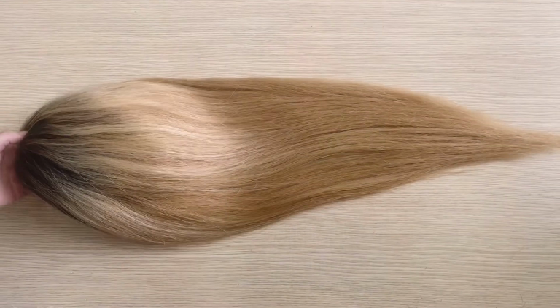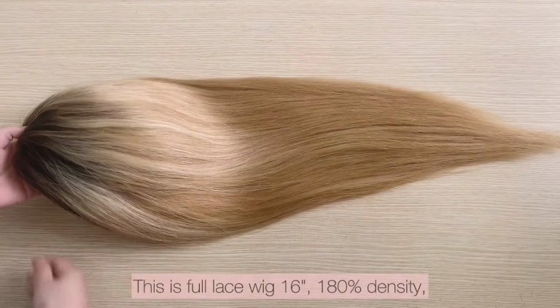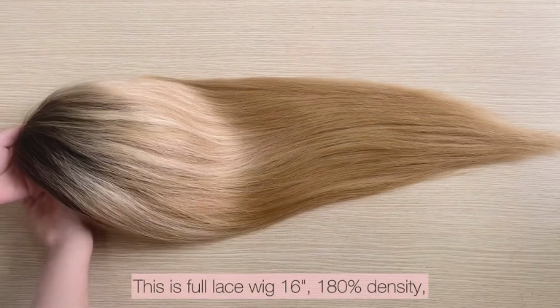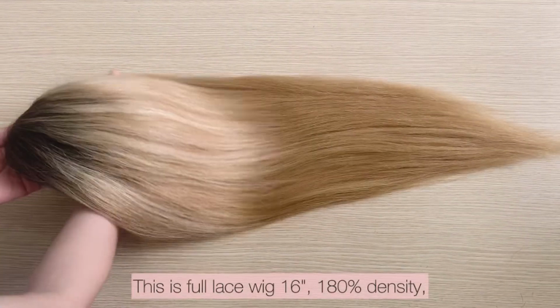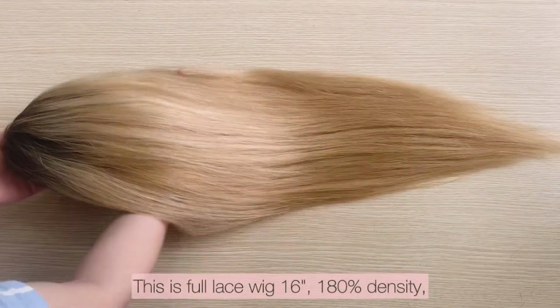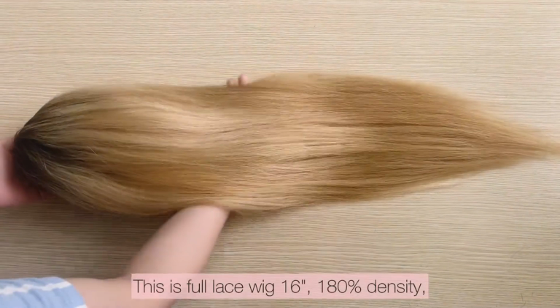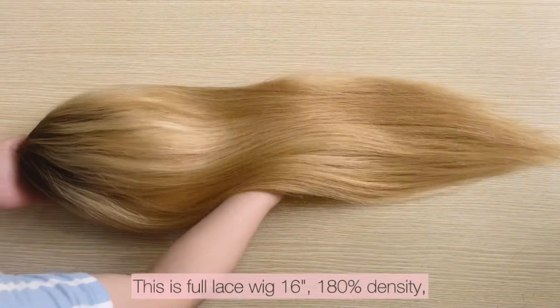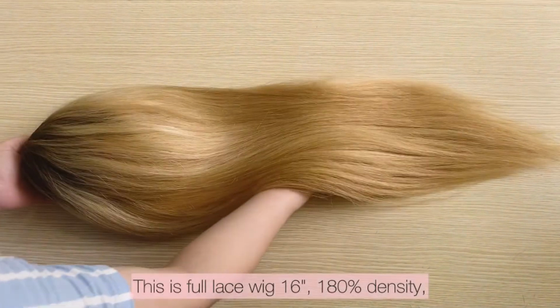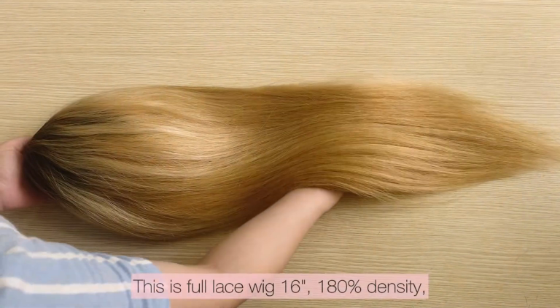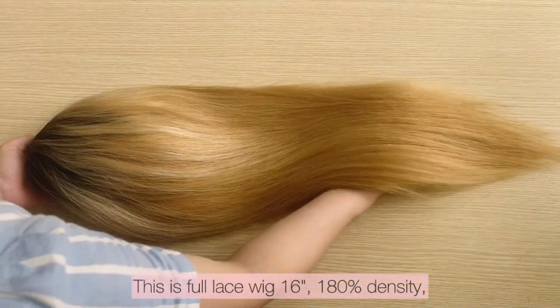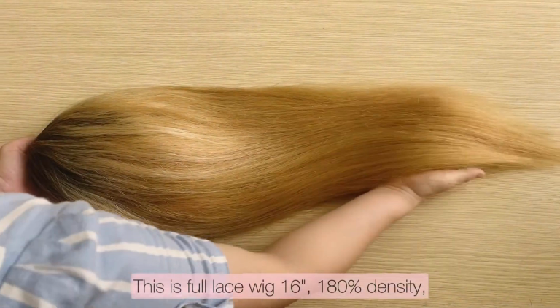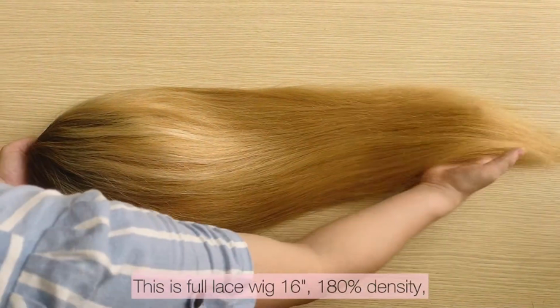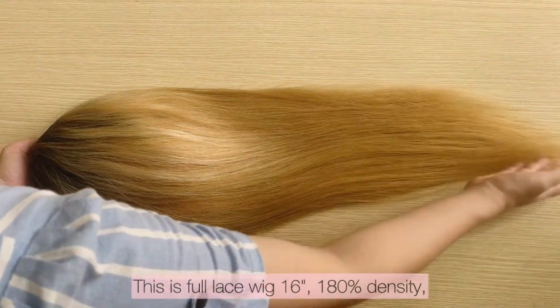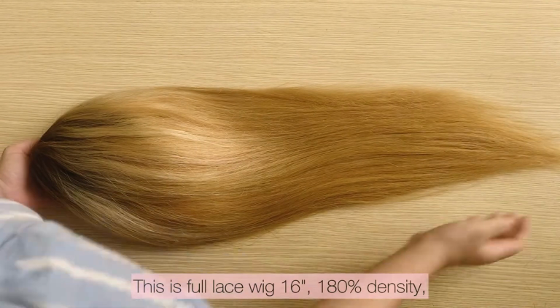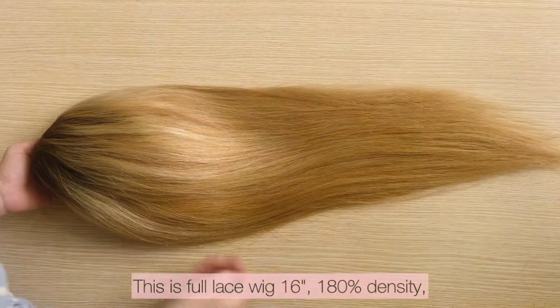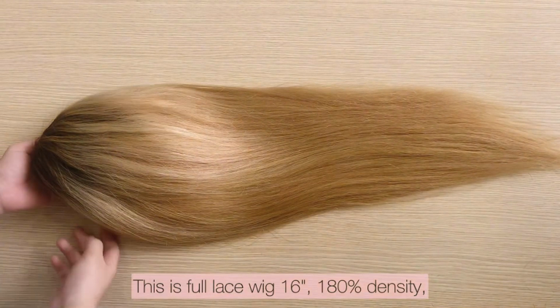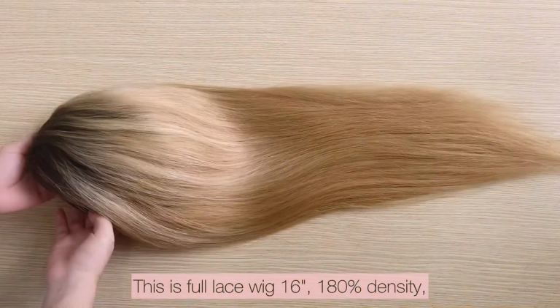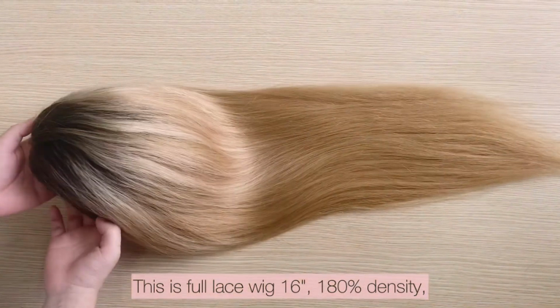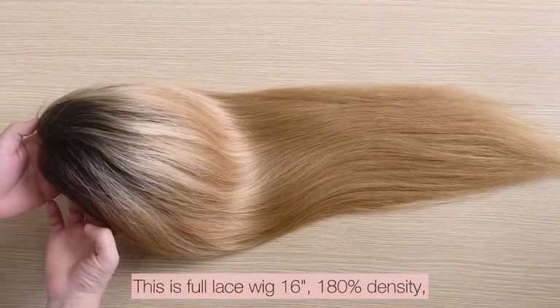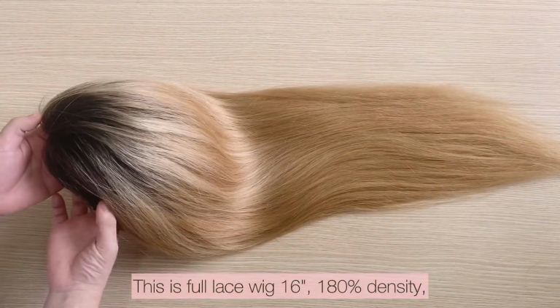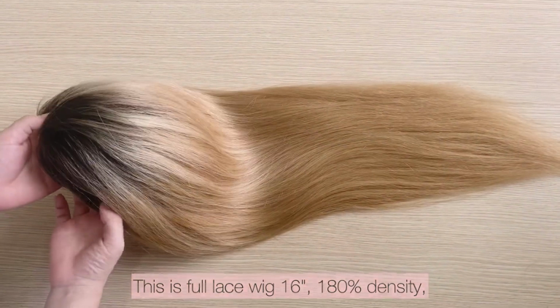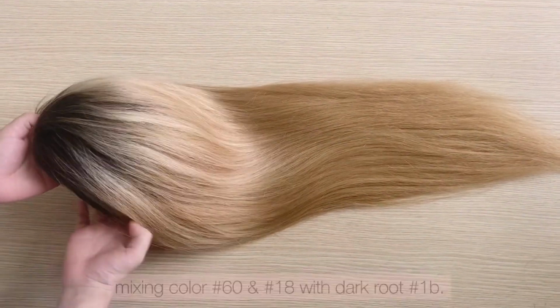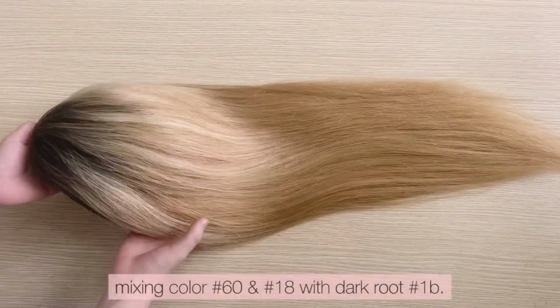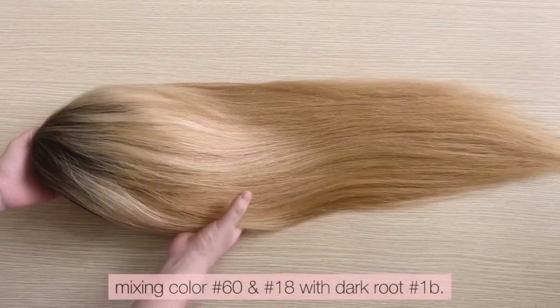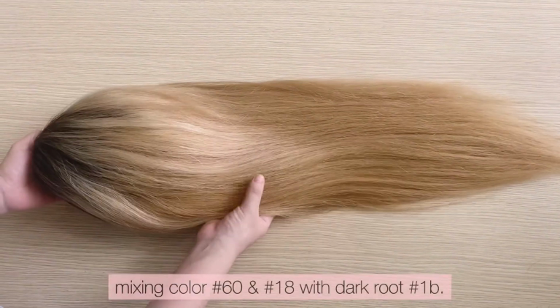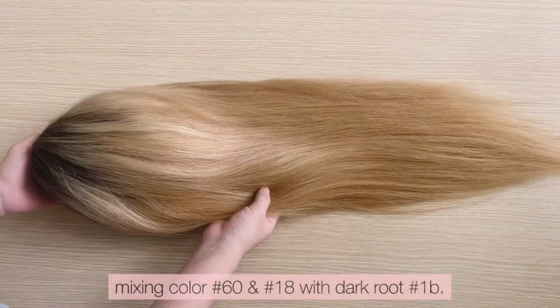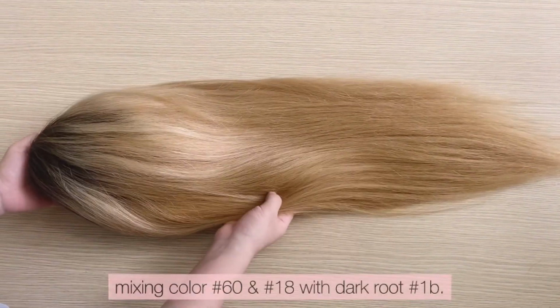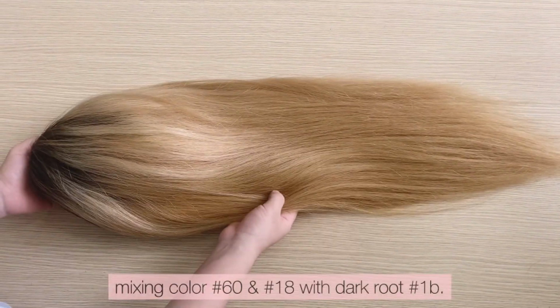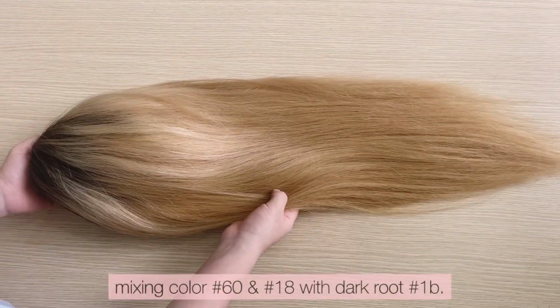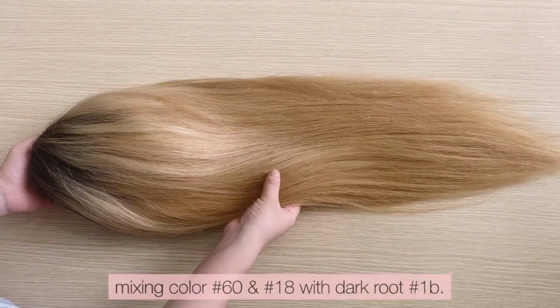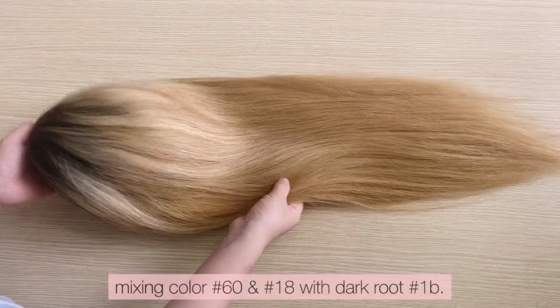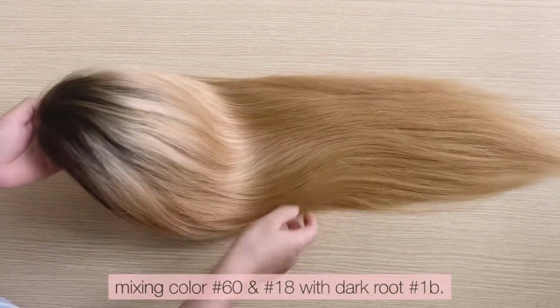This is a full lace wig, 16 inches, 180 density, mixing color 60 and 18.